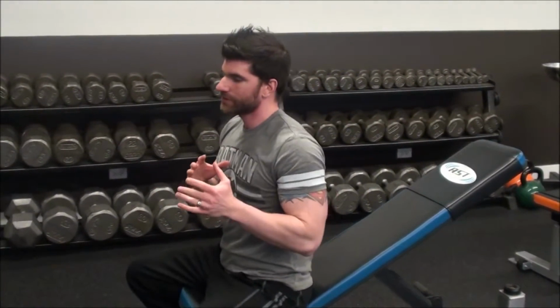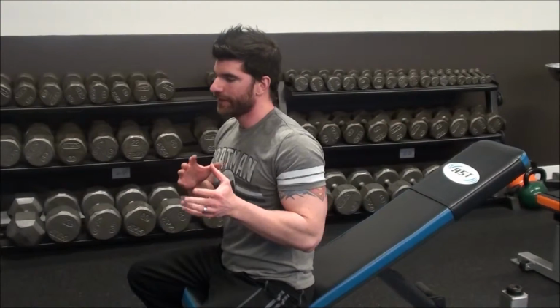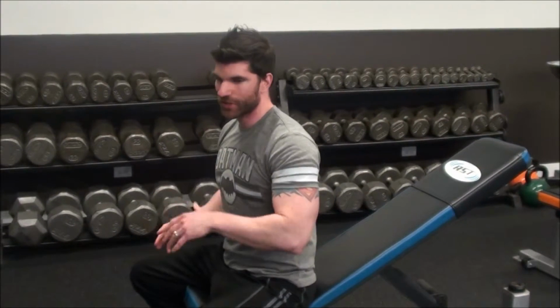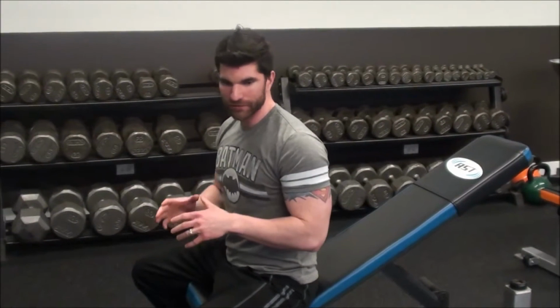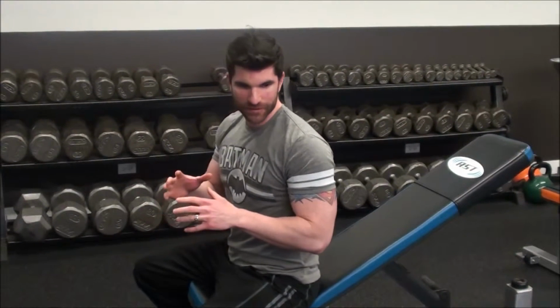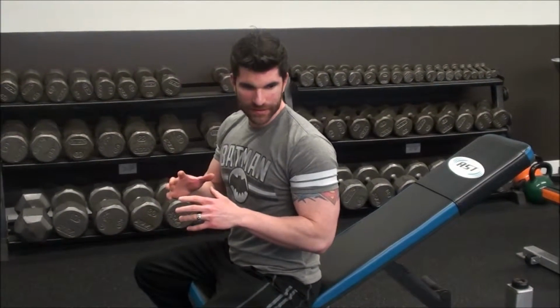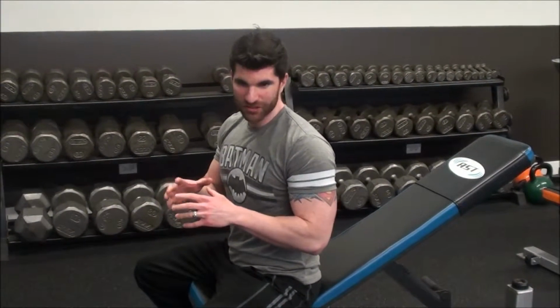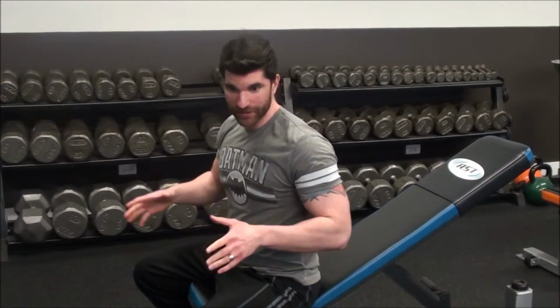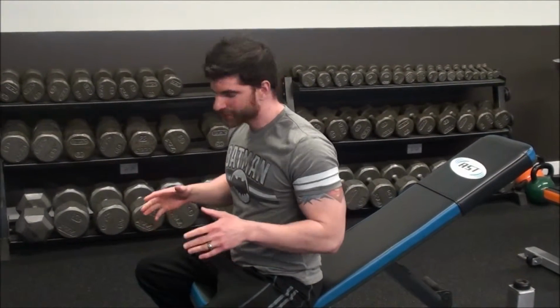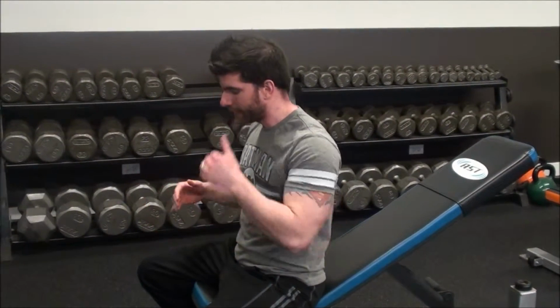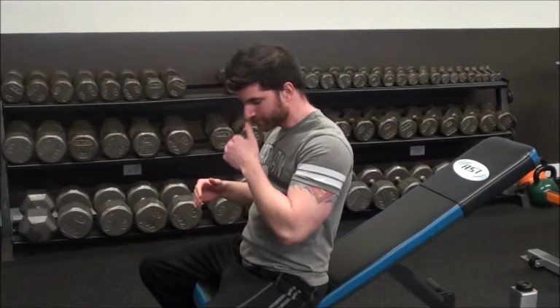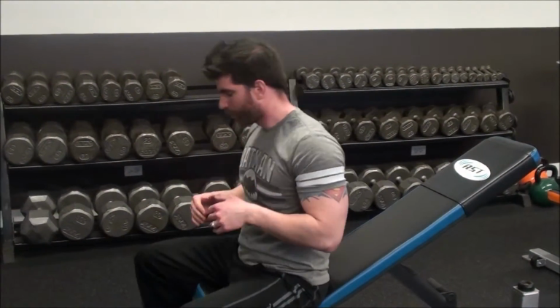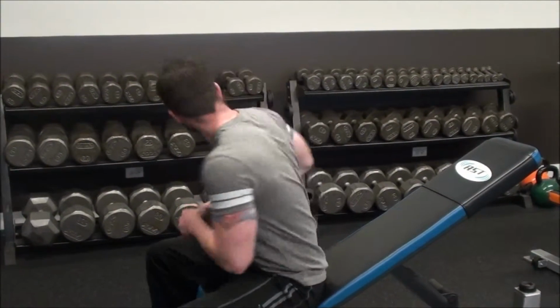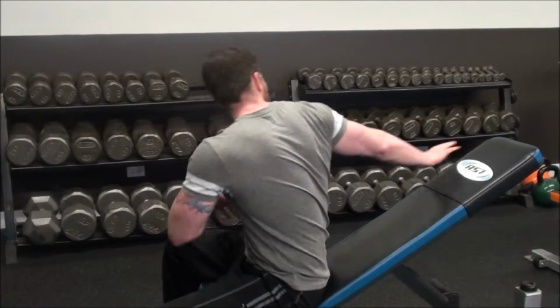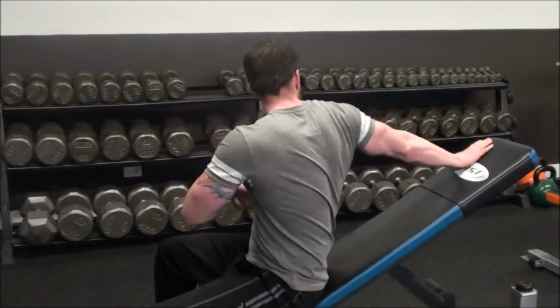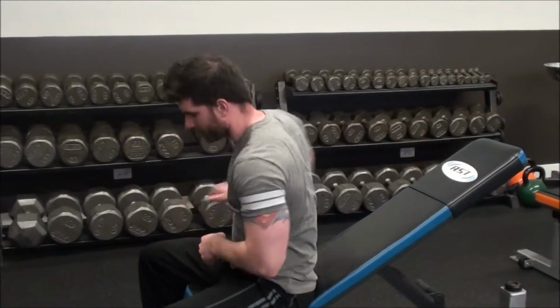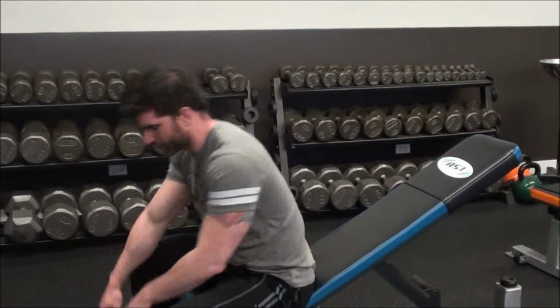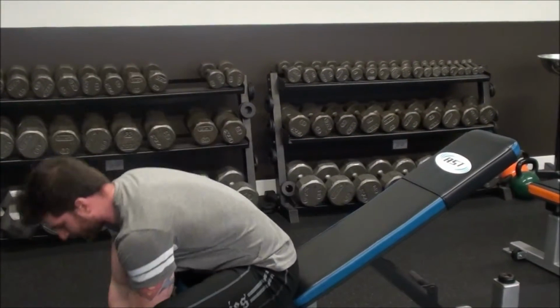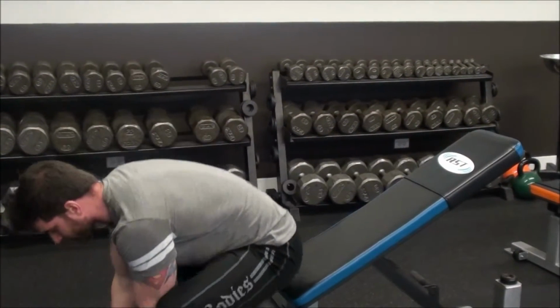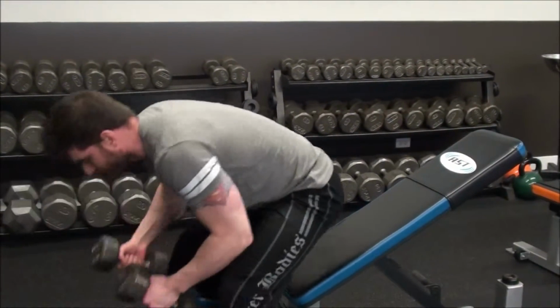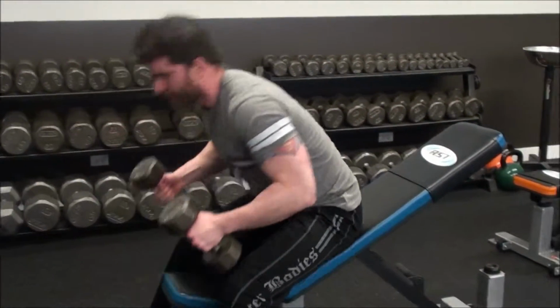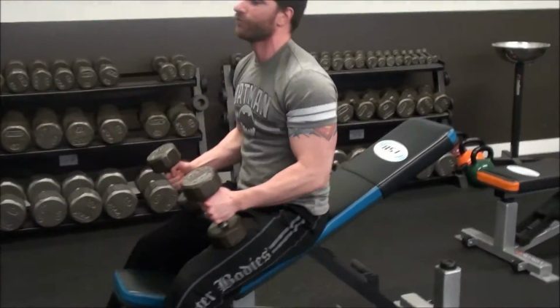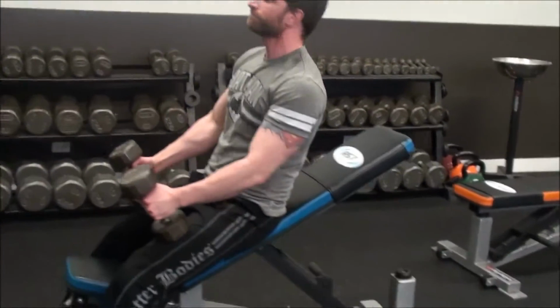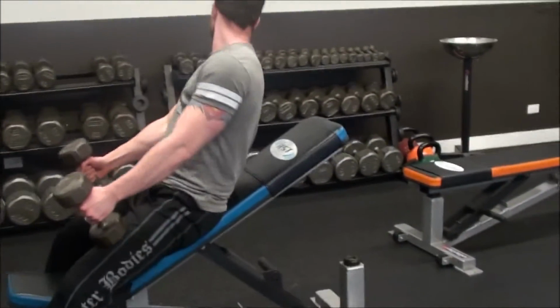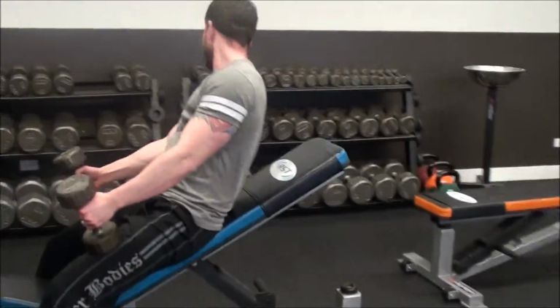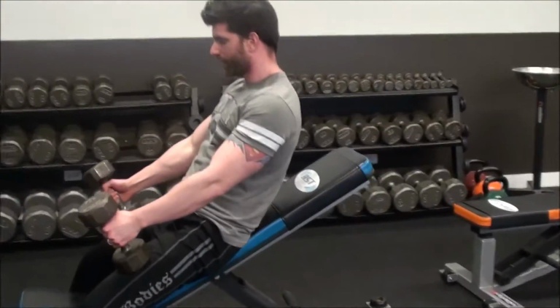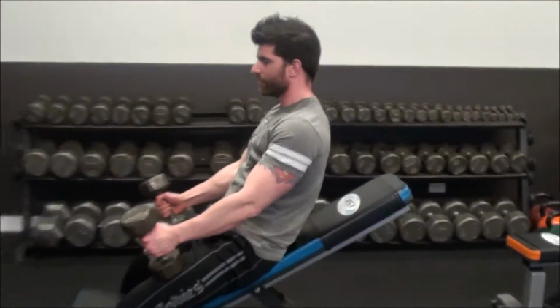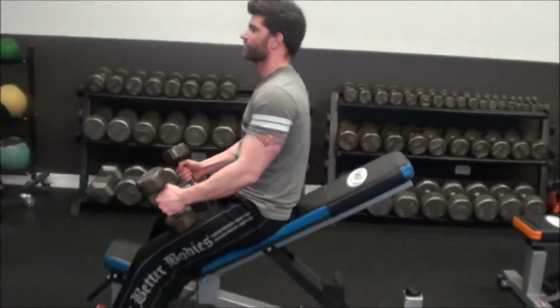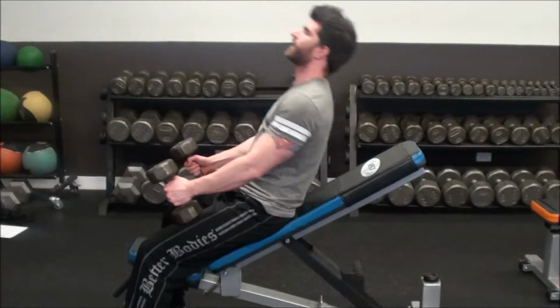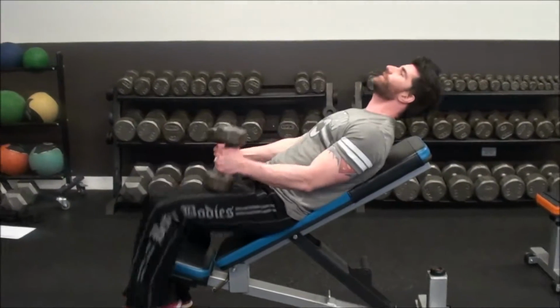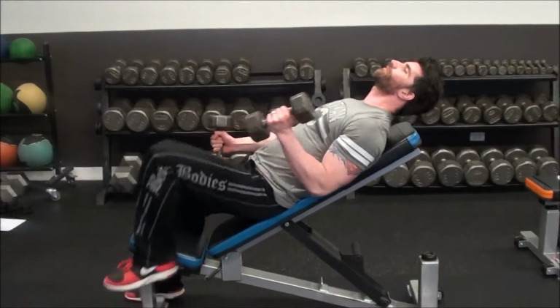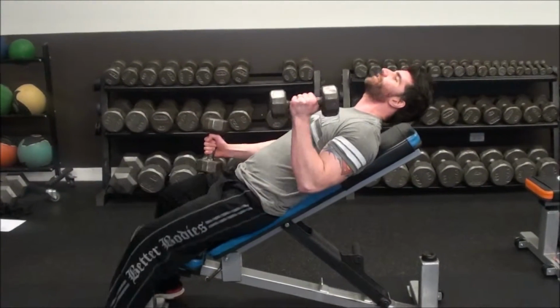An alternative to changing the exercise would be to slide yourself up the bench a little bit so that you can avoid it. So I can bring myself up so it's just my head at the top of the bench.